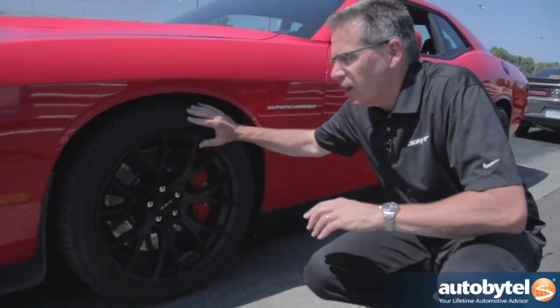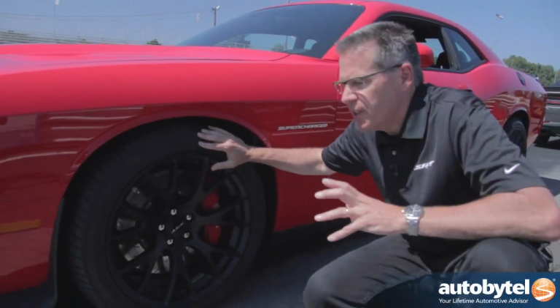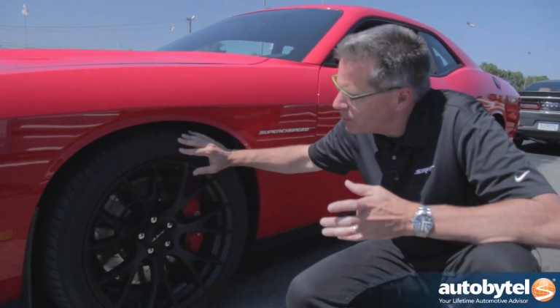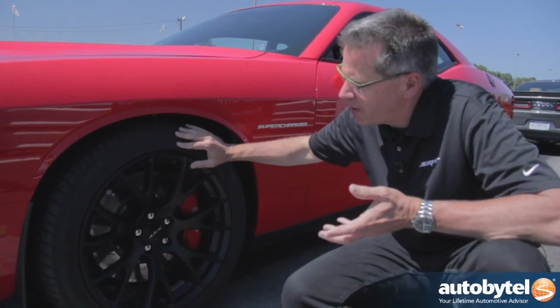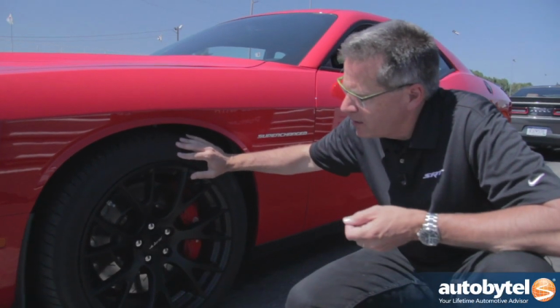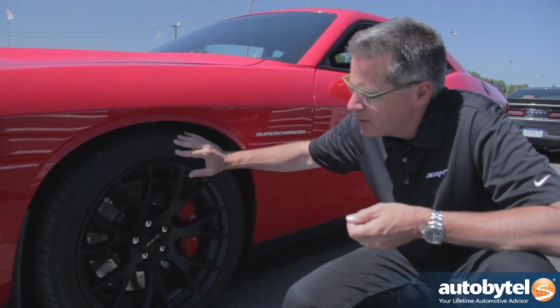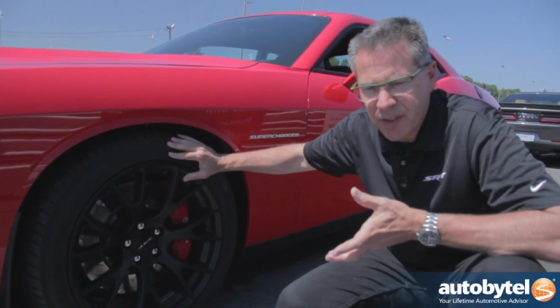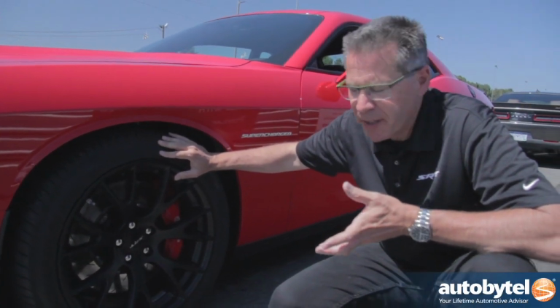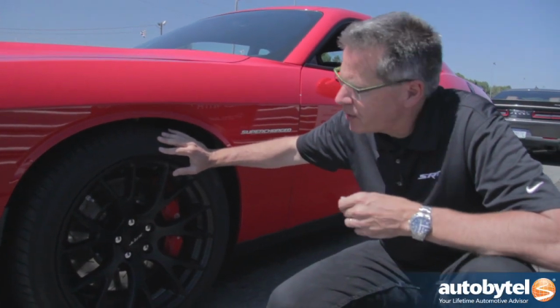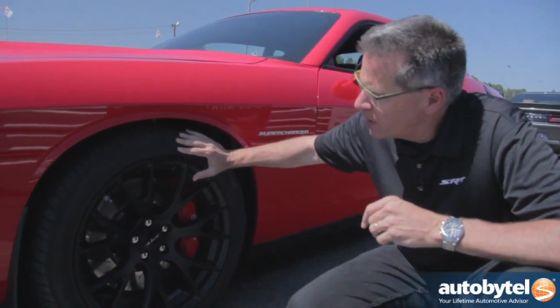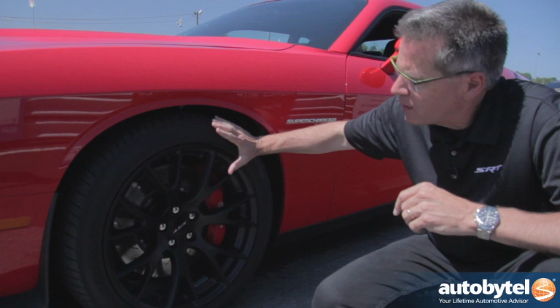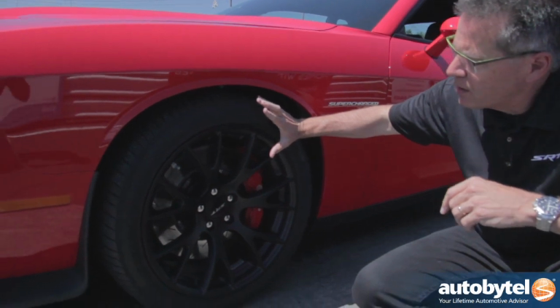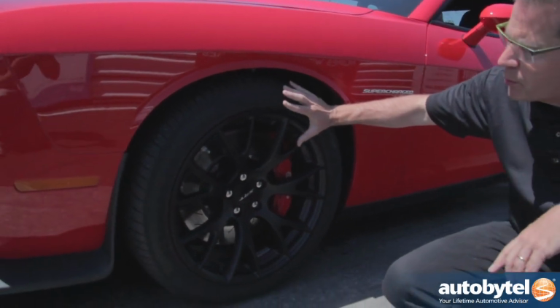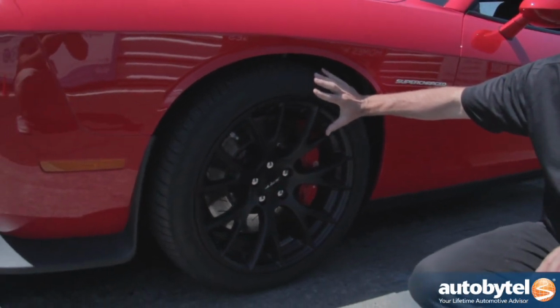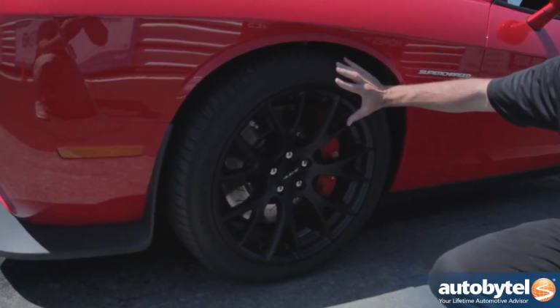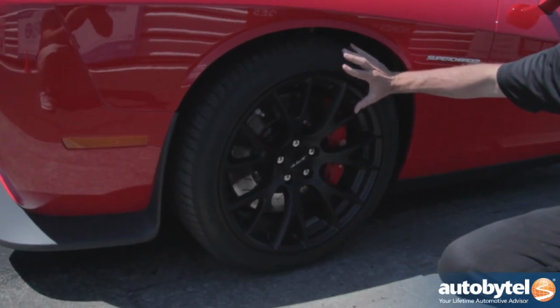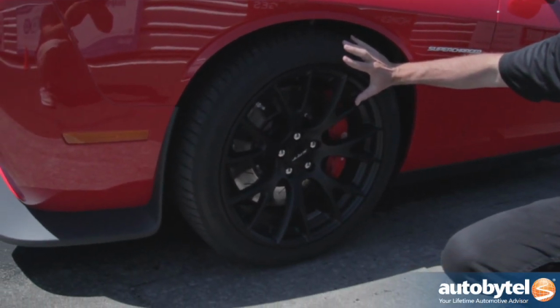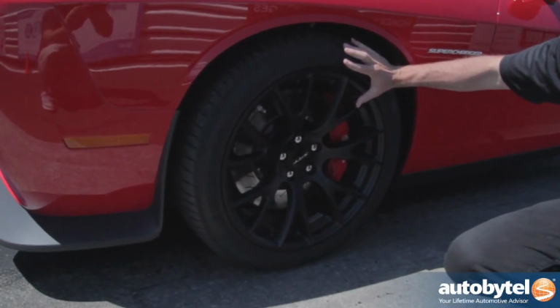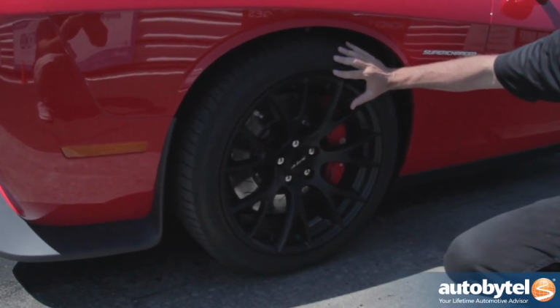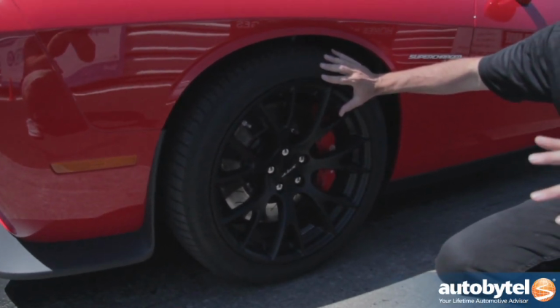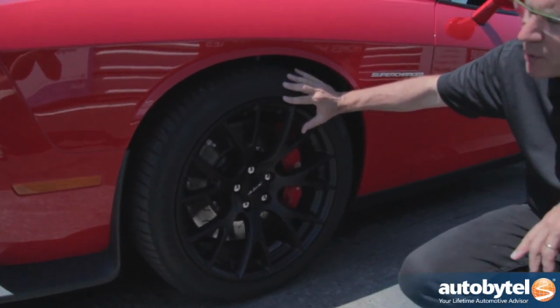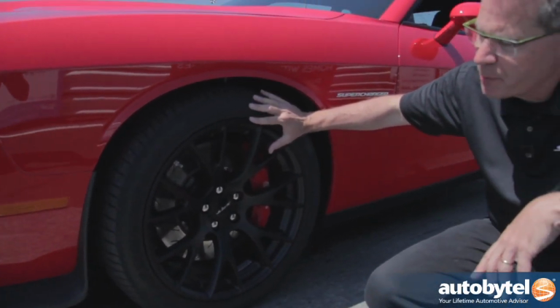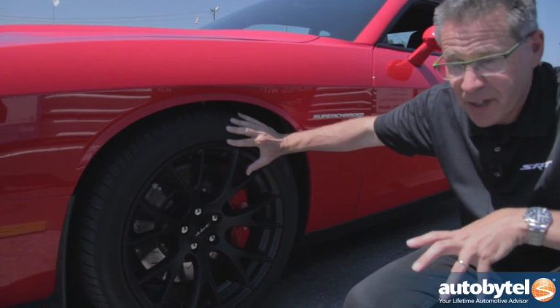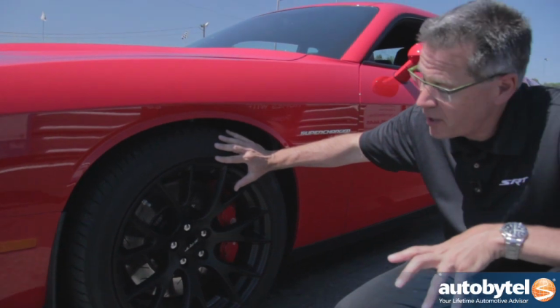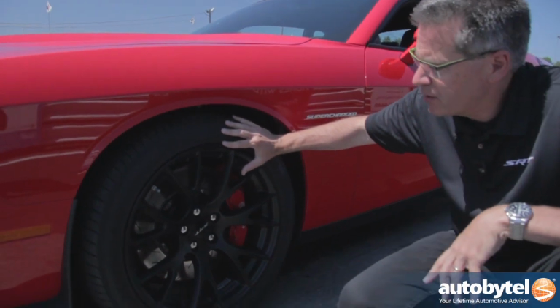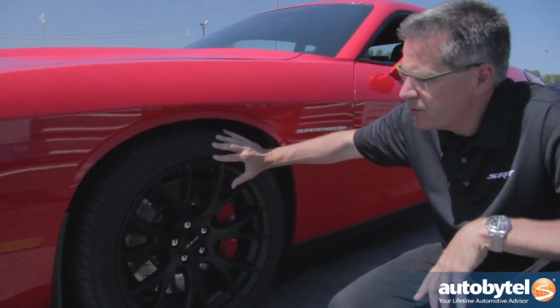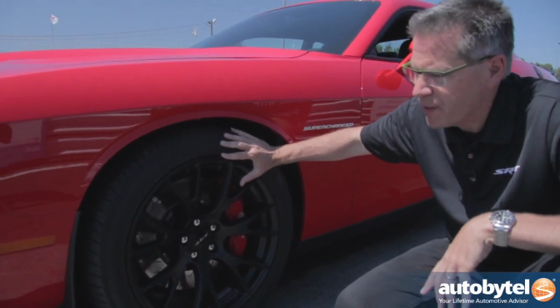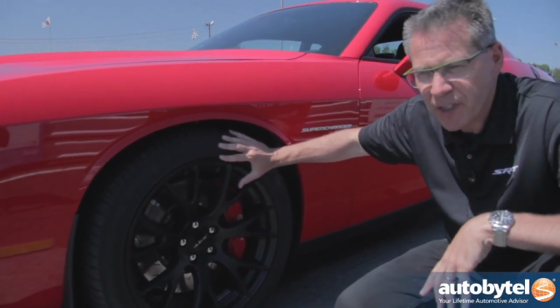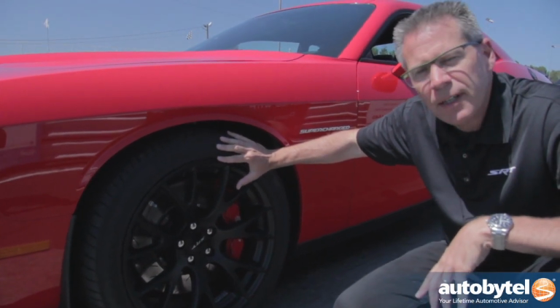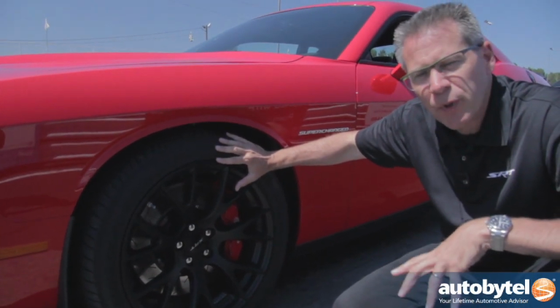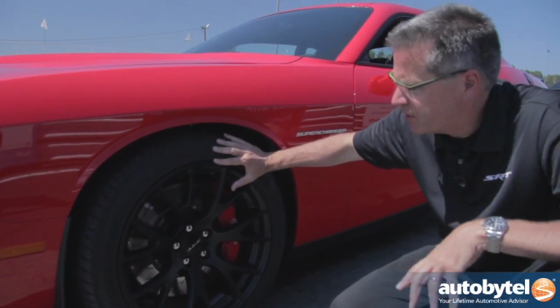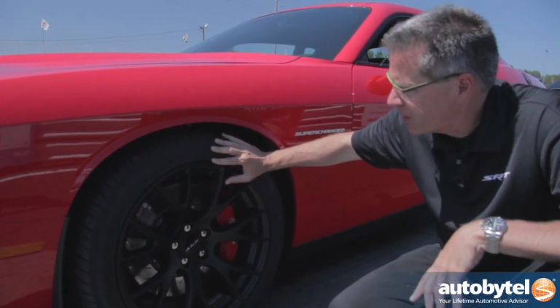Also unique to the Hellcat is this wheel and tire package. The wheels are a half inch wider — nine and a half inches wide — and we were able to package a bigger tire this time around: it's a 275-40 Pirelli P Zero tire.